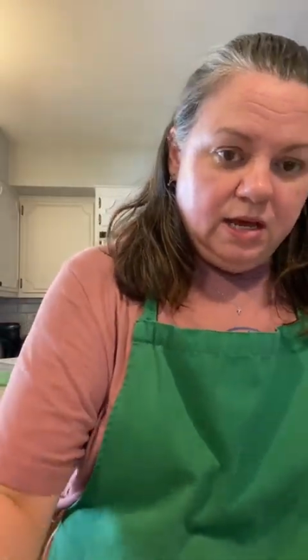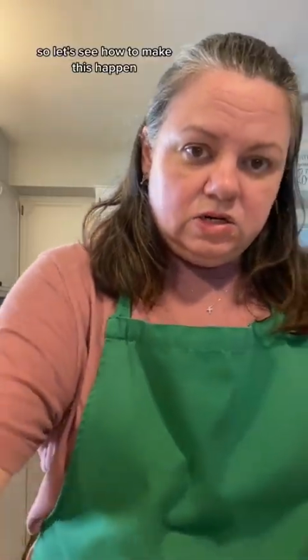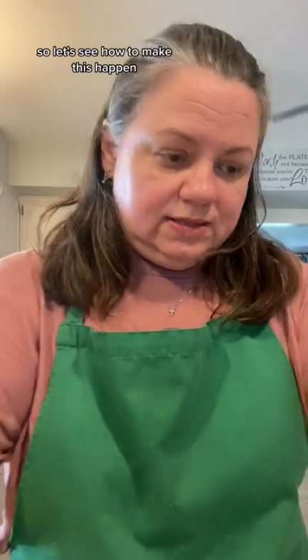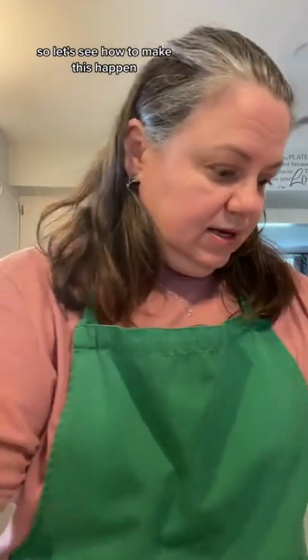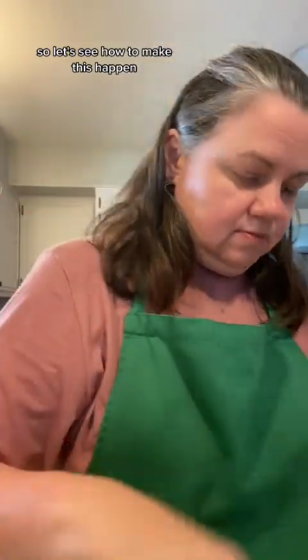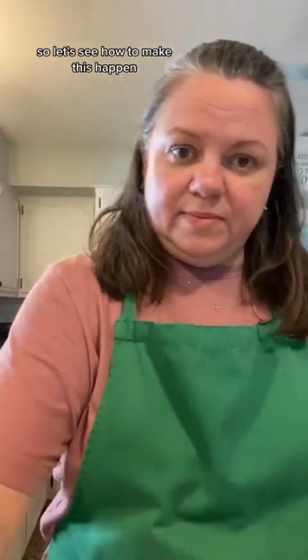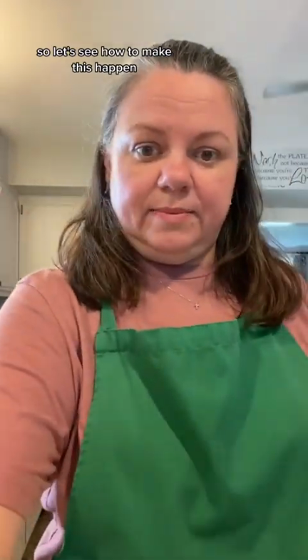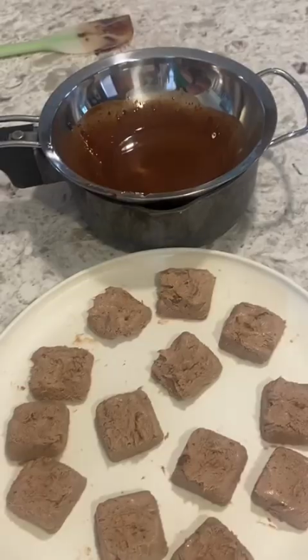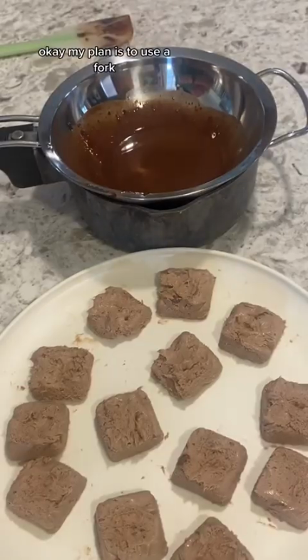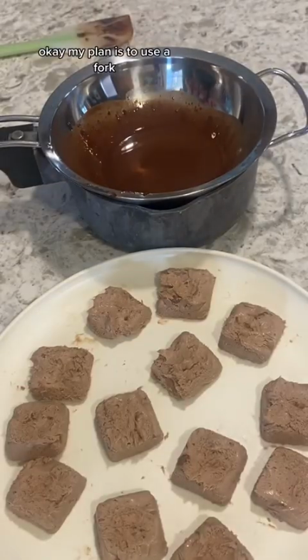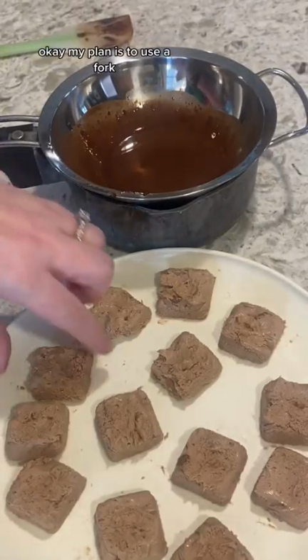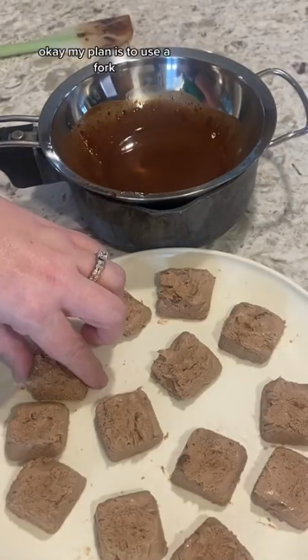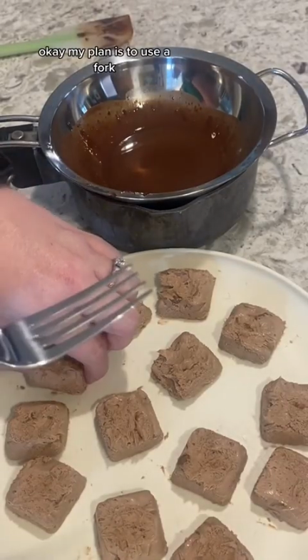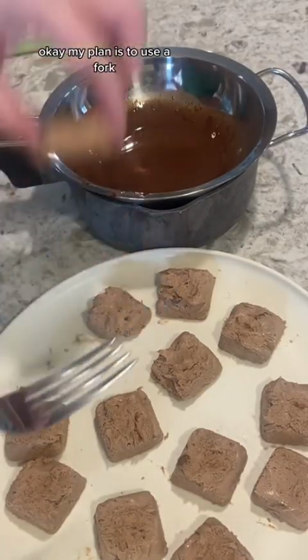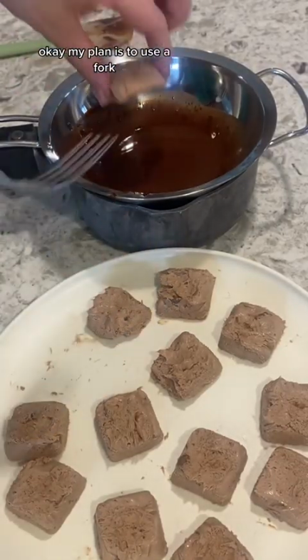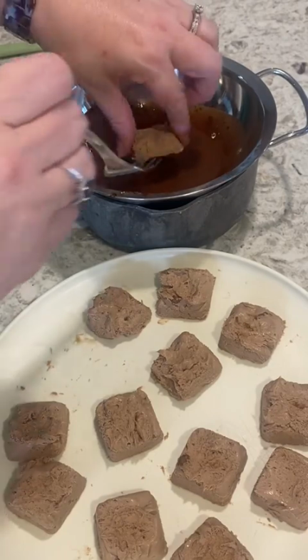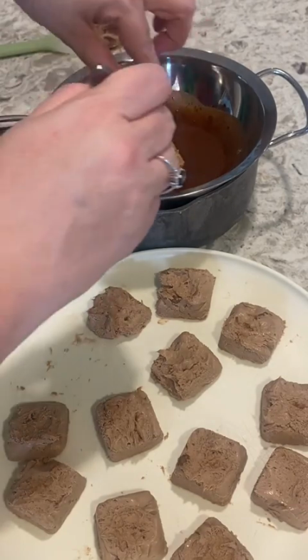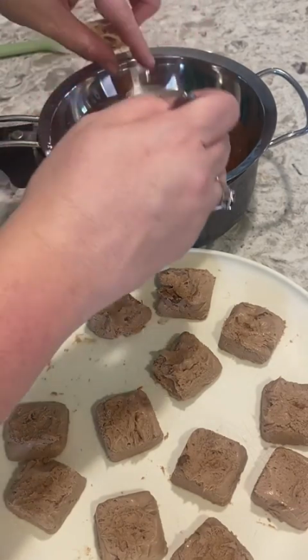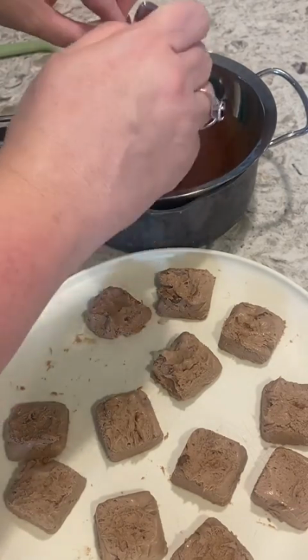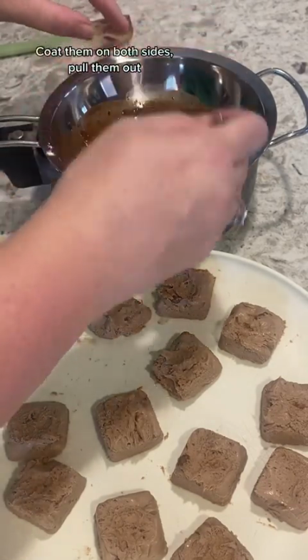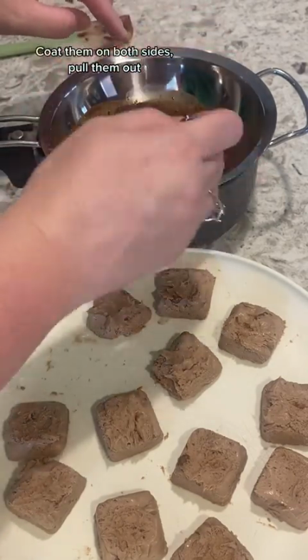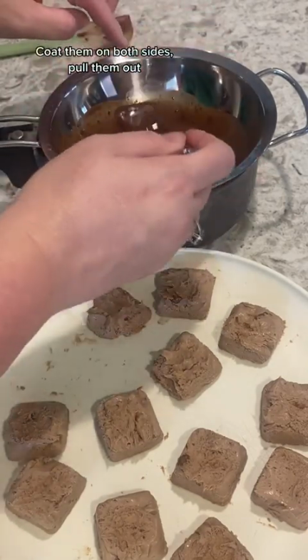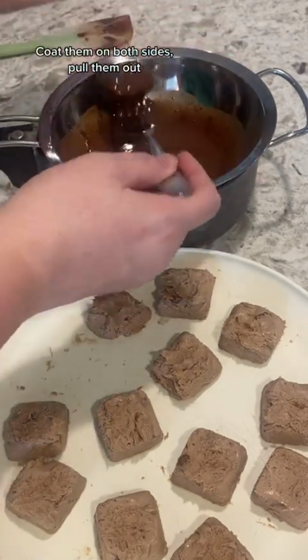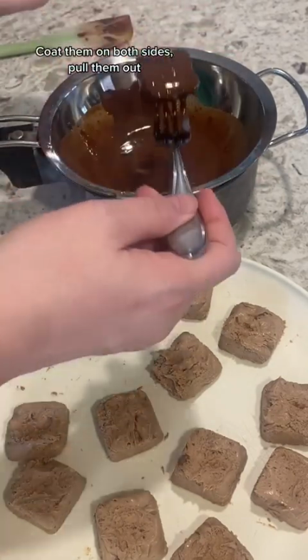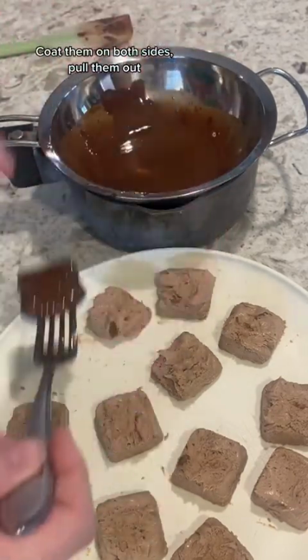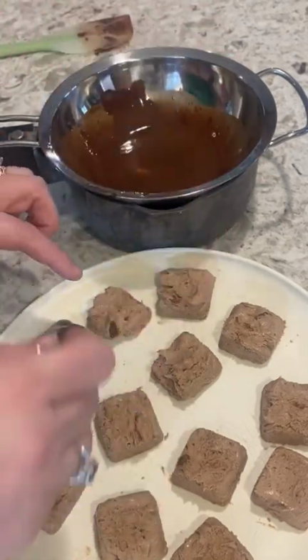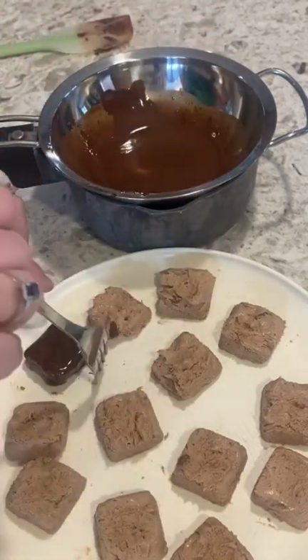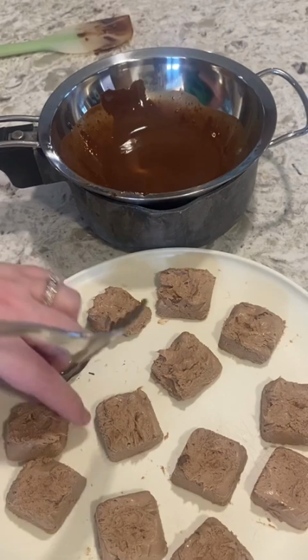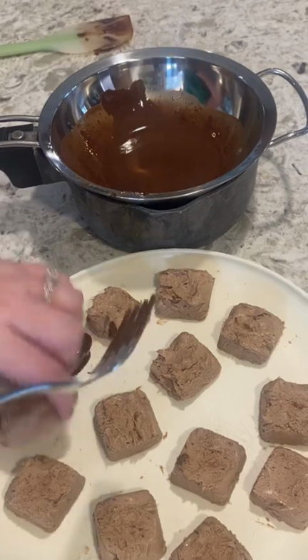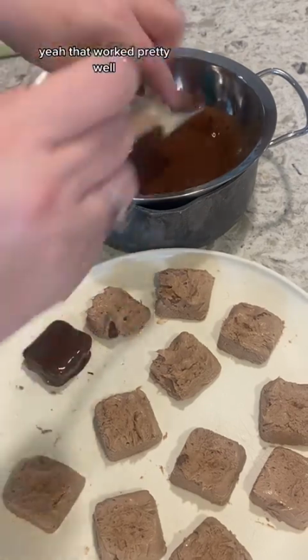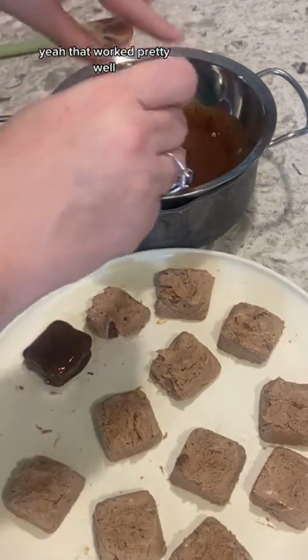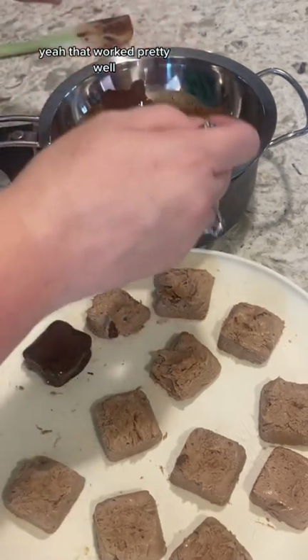Let's see how to make this happen. My plan is to use a fork, put them in on both sides, and pull them out. Yeah, that worked pretty well.